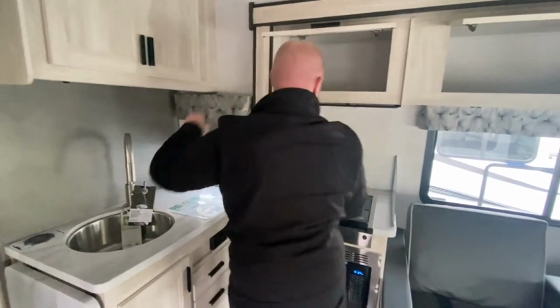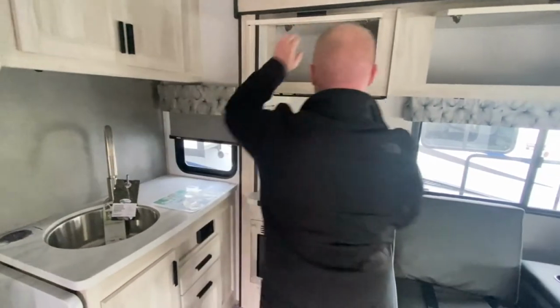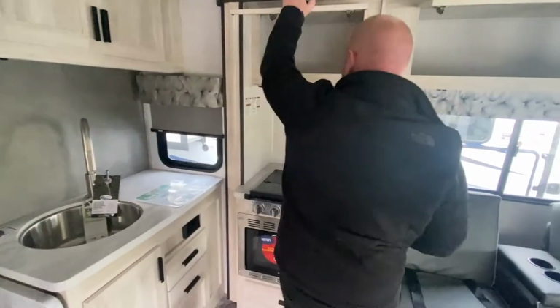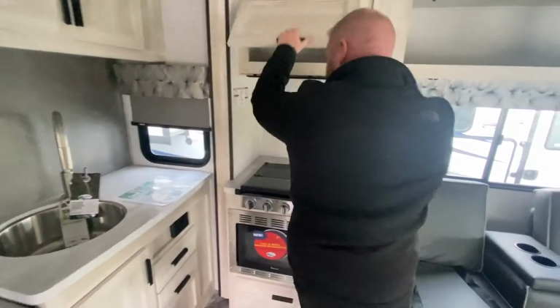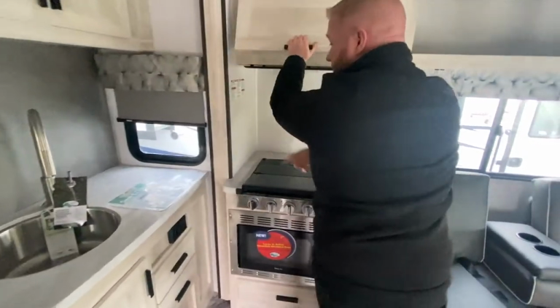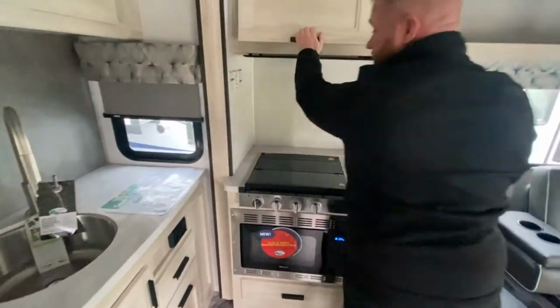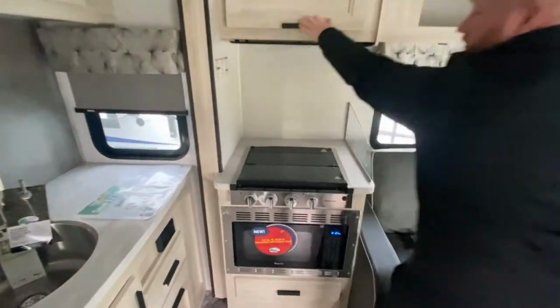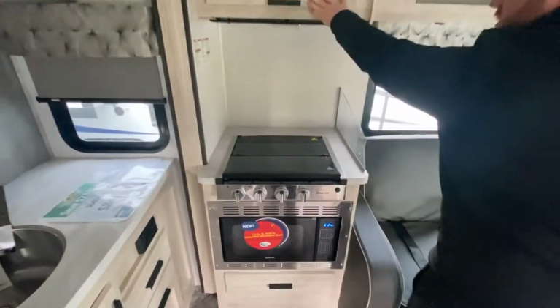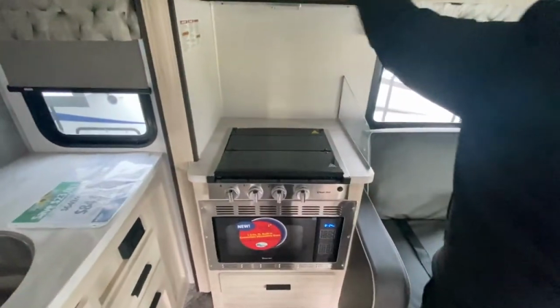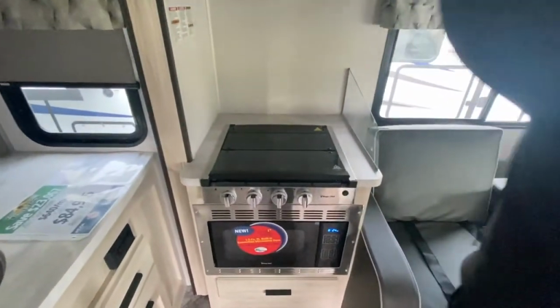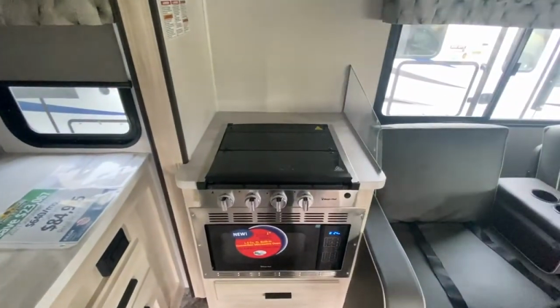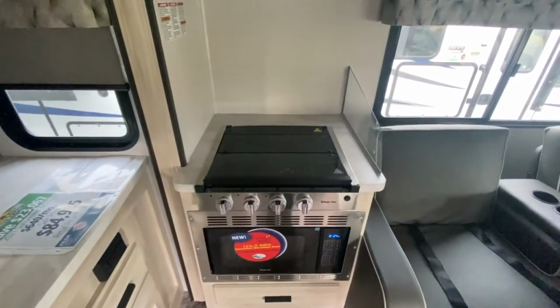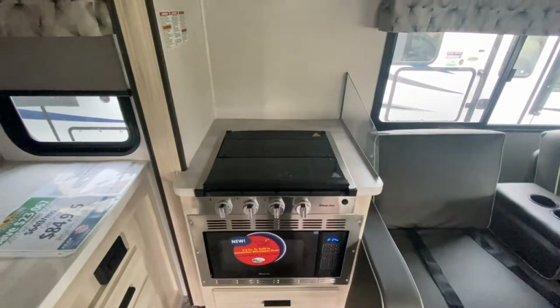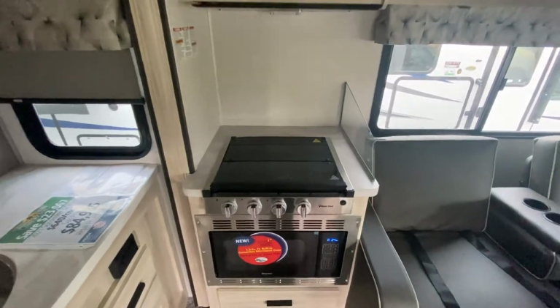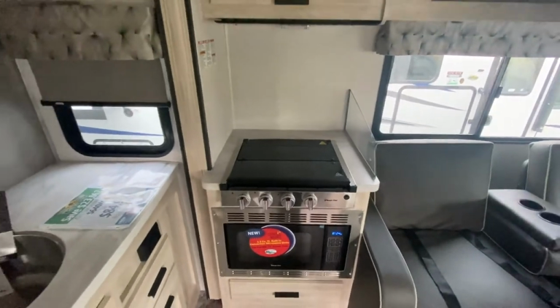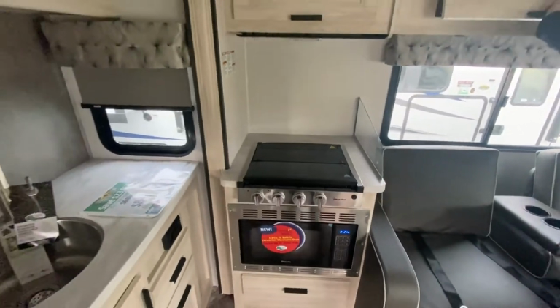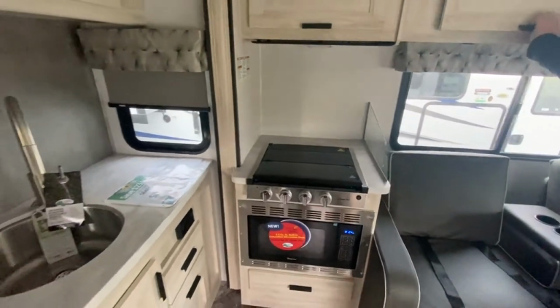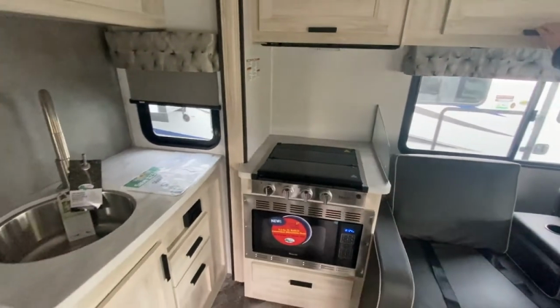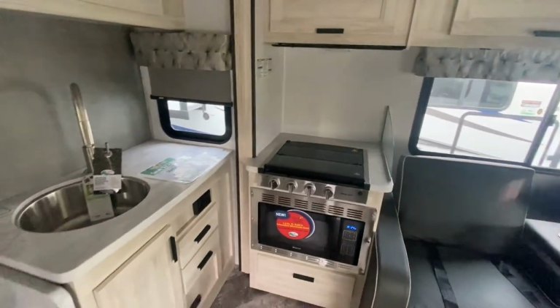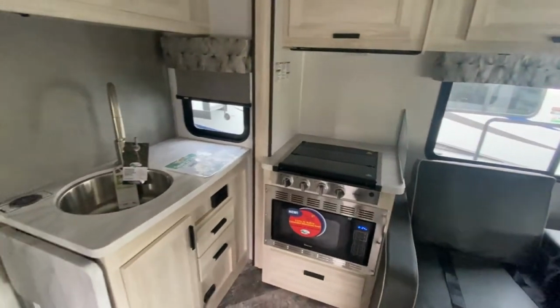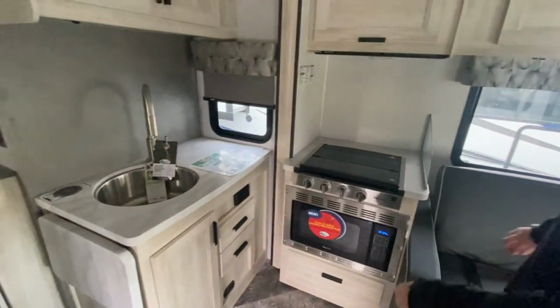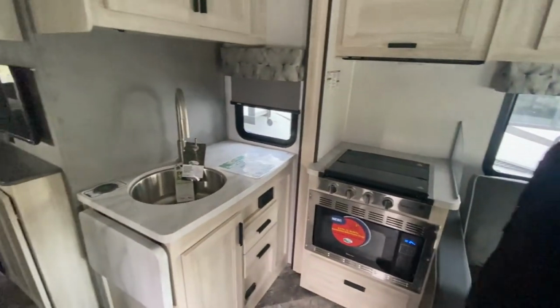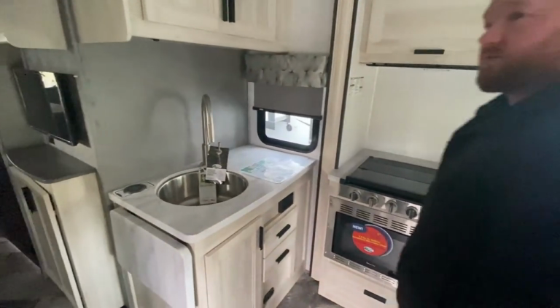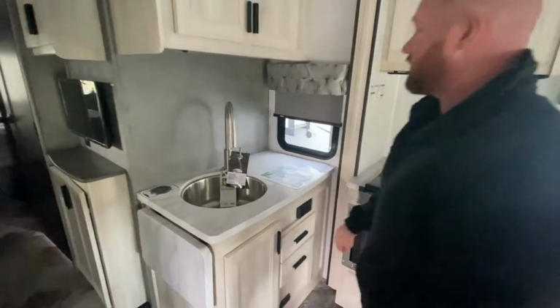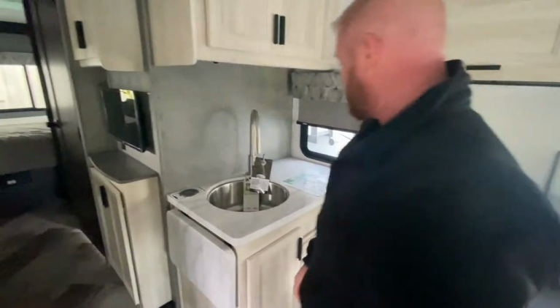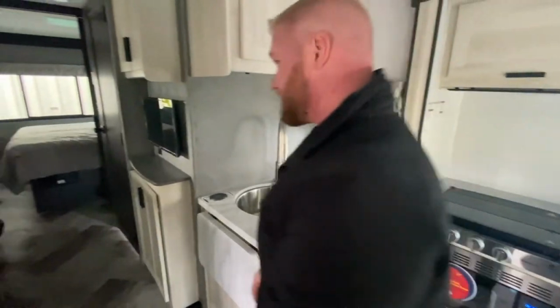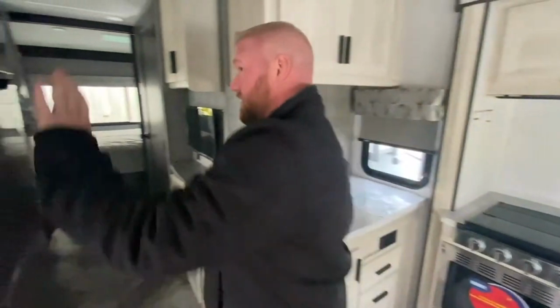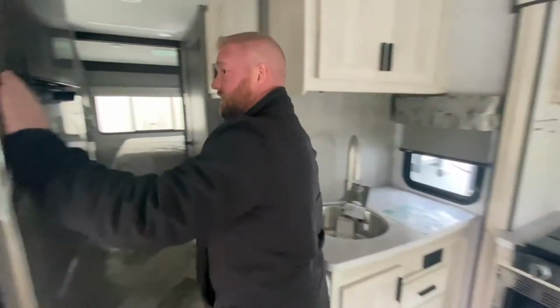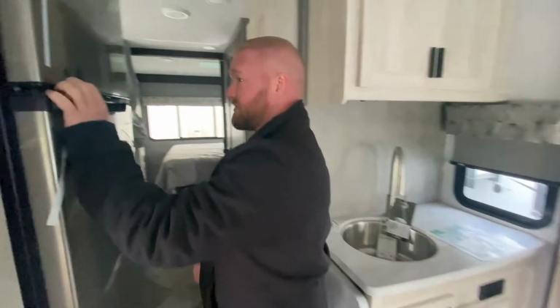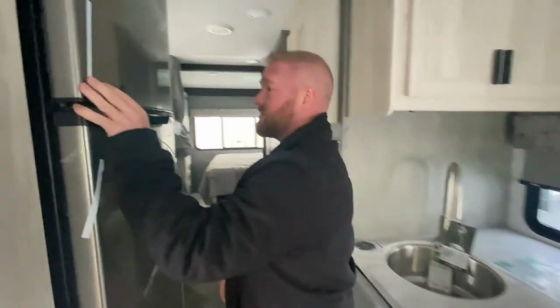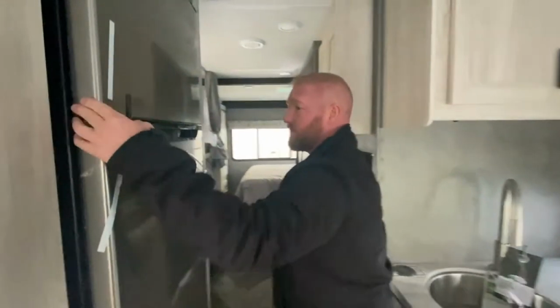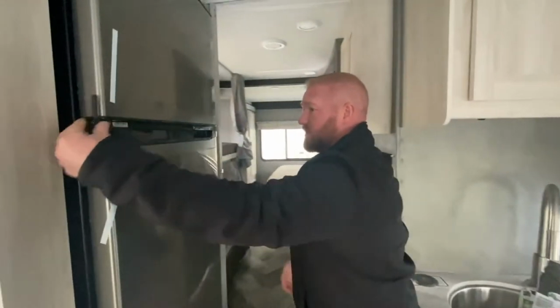You've got your stove top, some kitchen counter space, and as we go back through here you're going to see that you've got this nice big fridge.